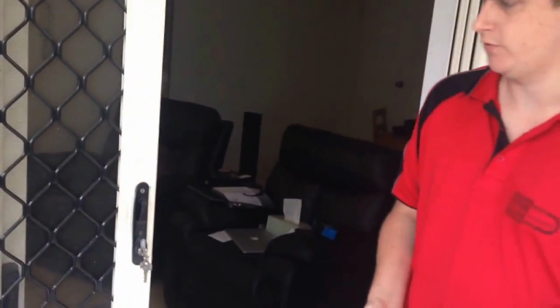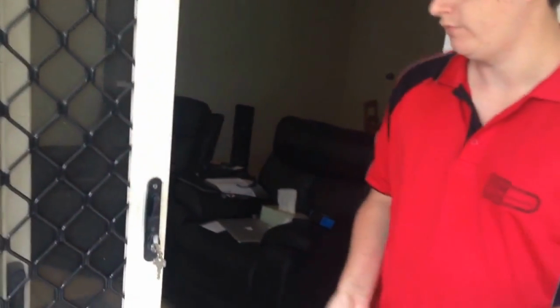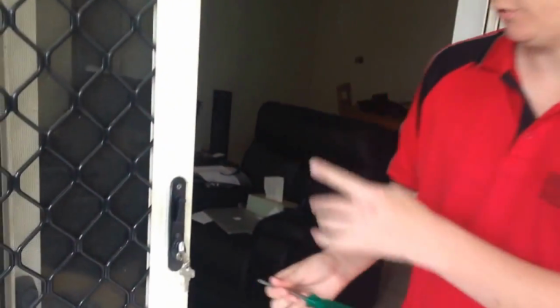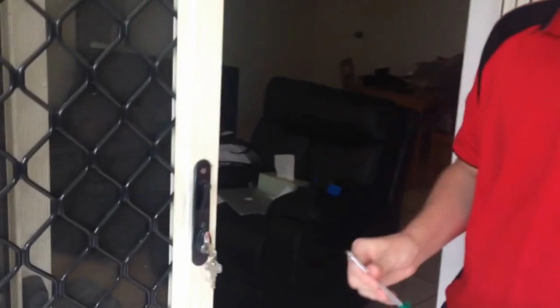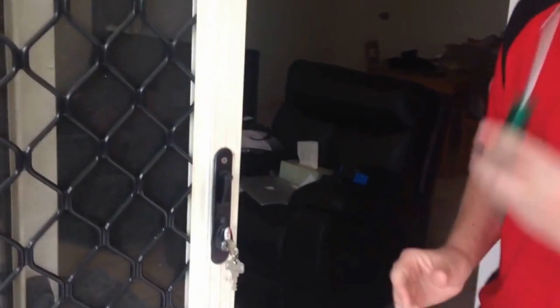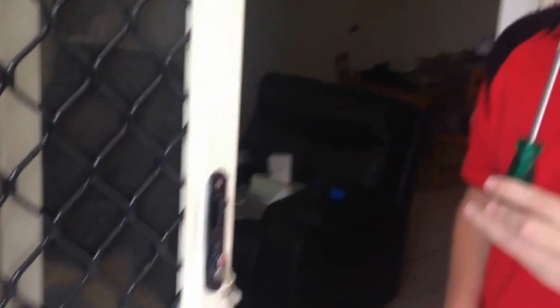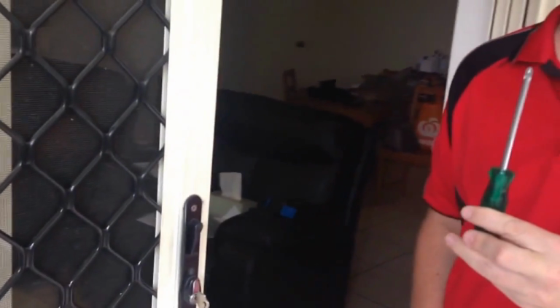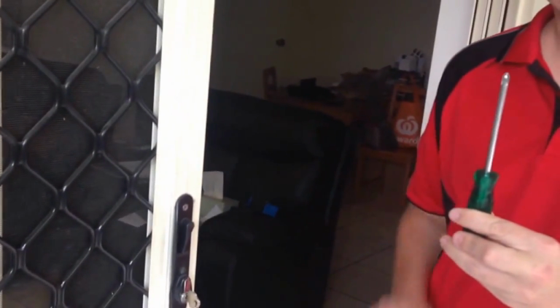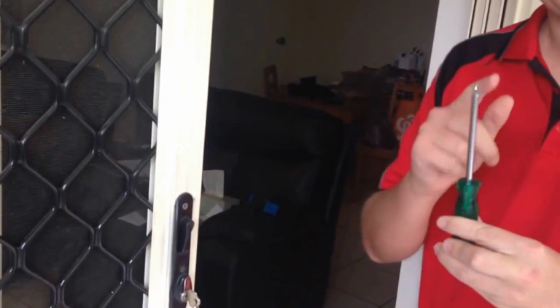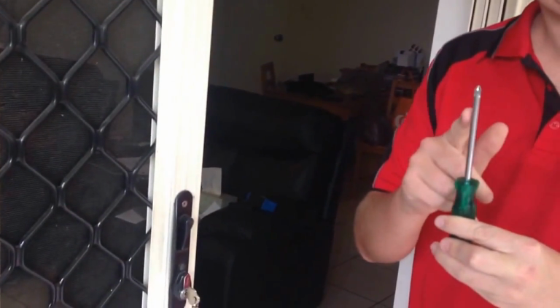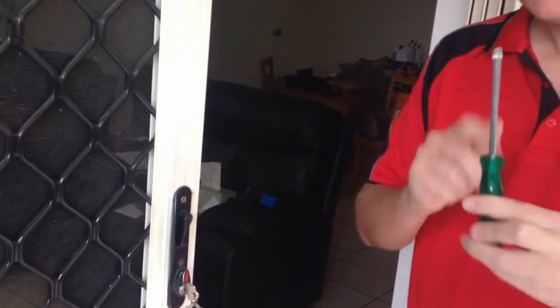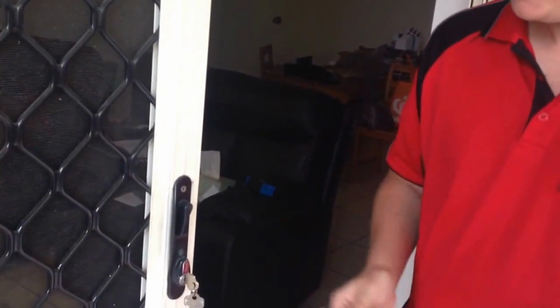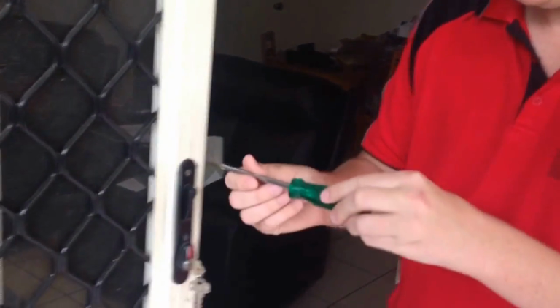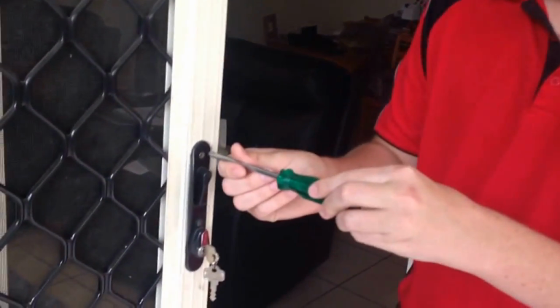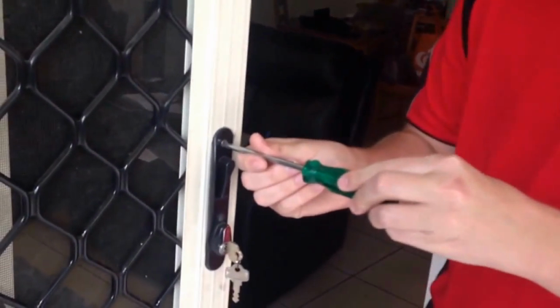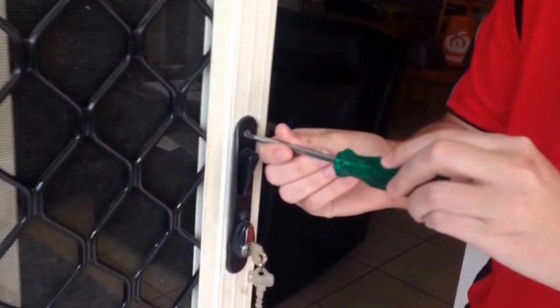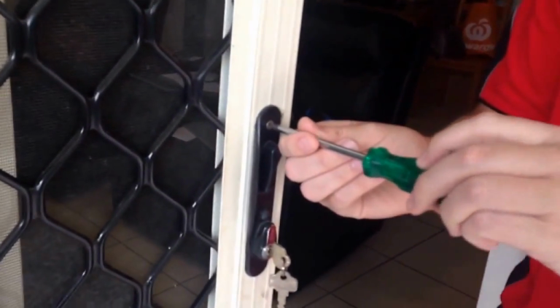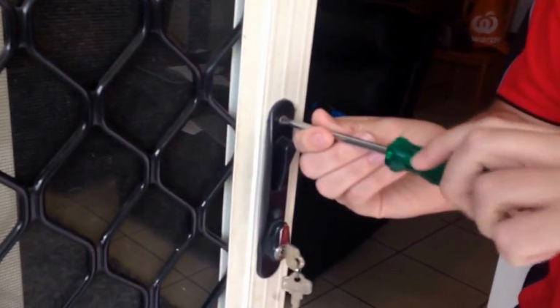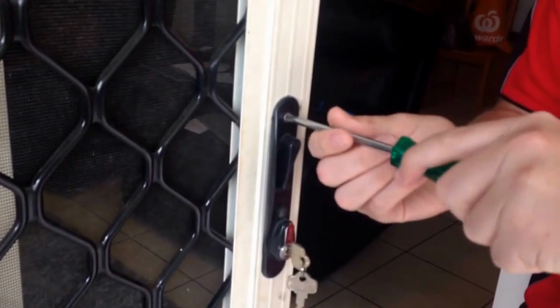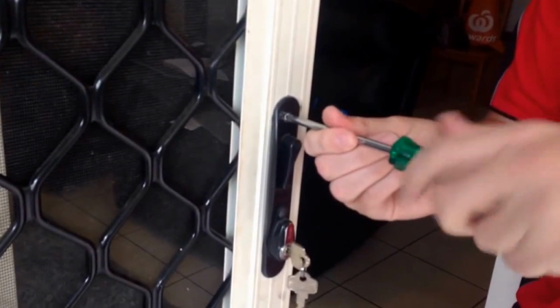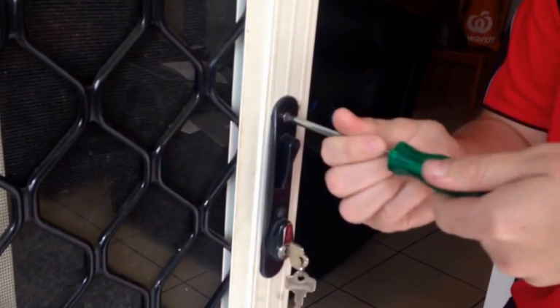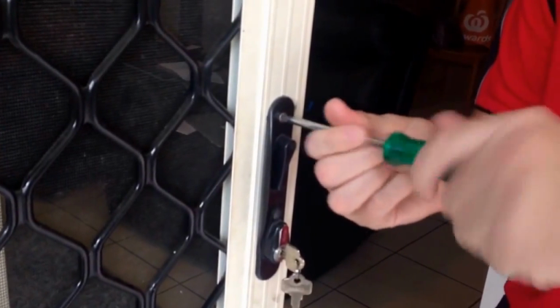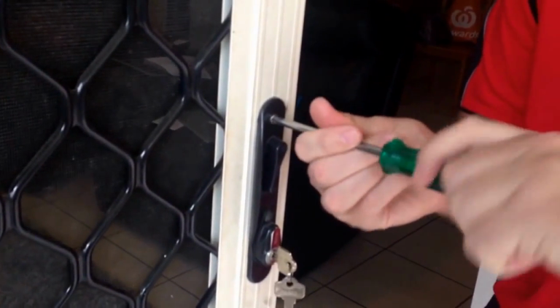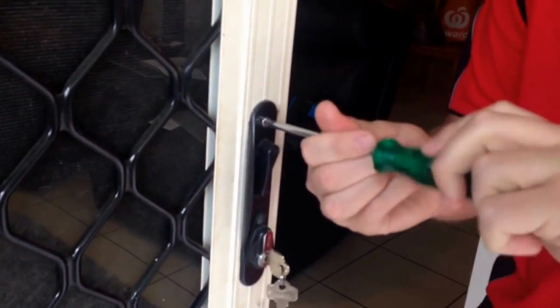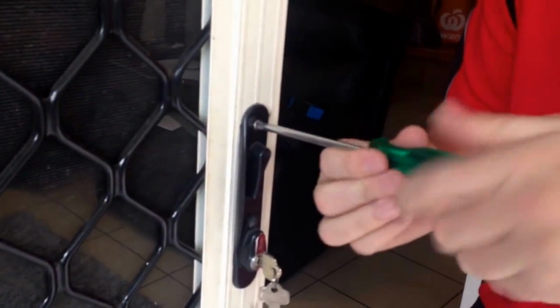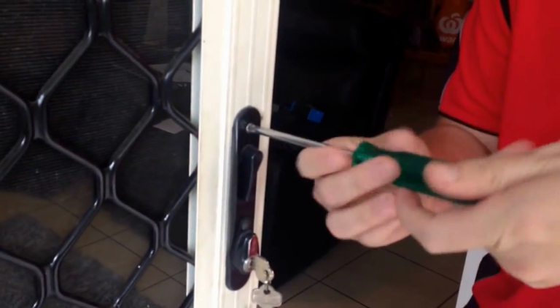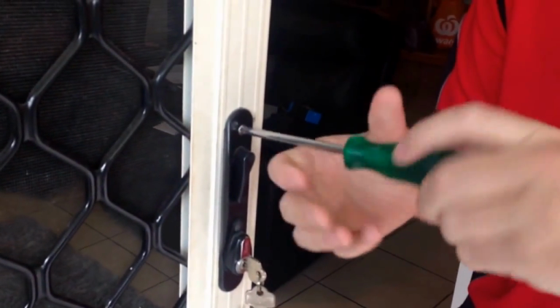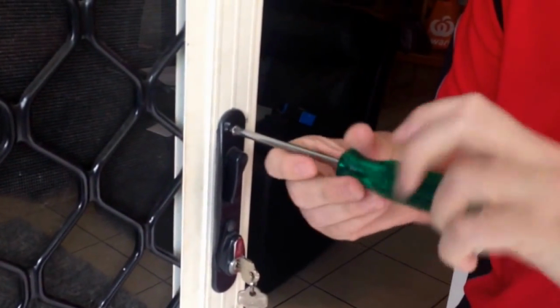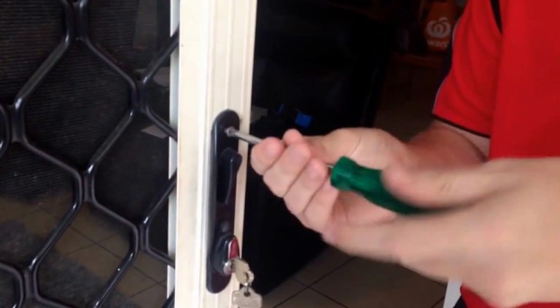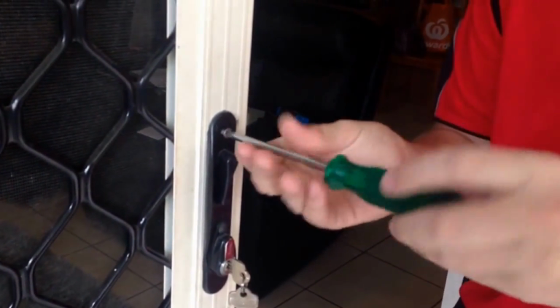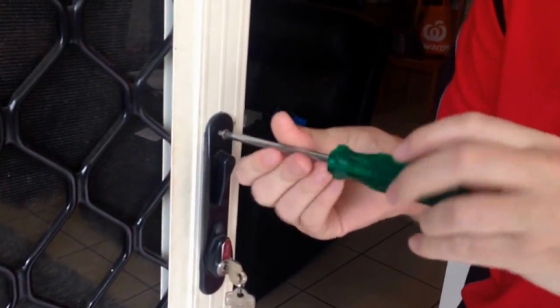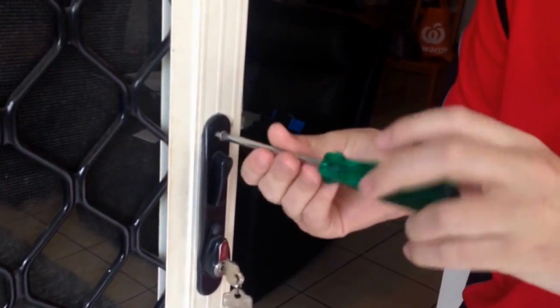First of all, the first thing you want to do is grab a Phillips head screwdriver — it's a number two point. And the first thing you want to do is take out this screw right here, turning anti-clockwise. Righty-tighty, lefty-loosey, as everyone should know.